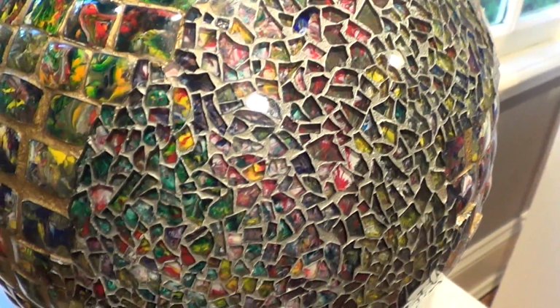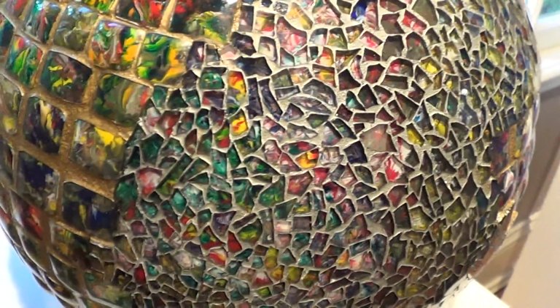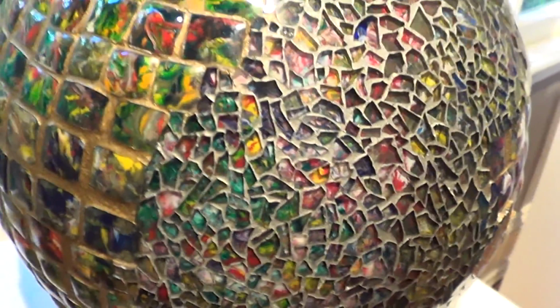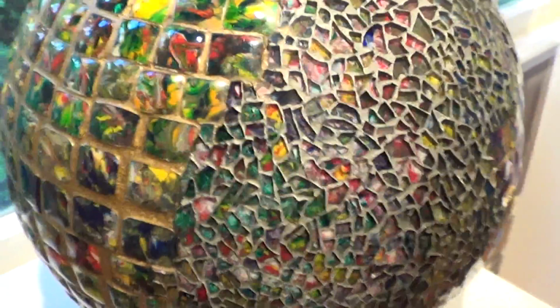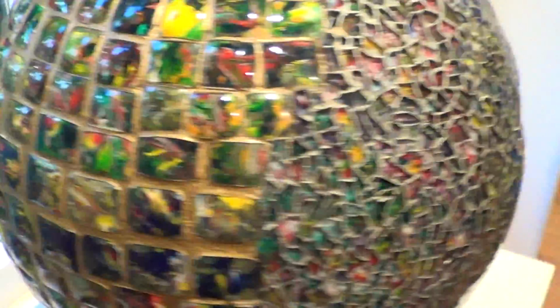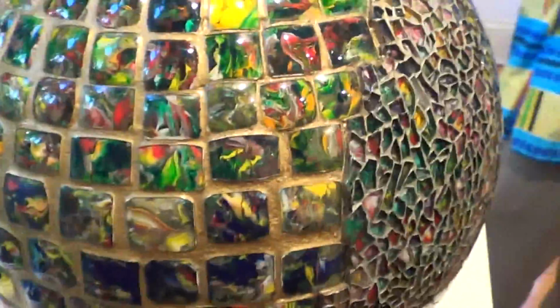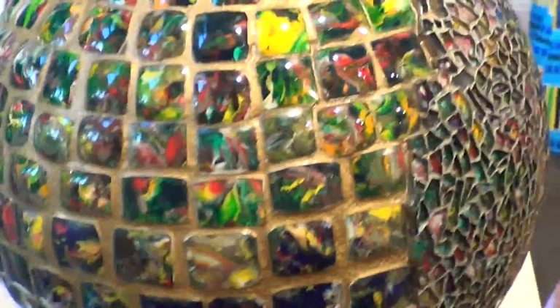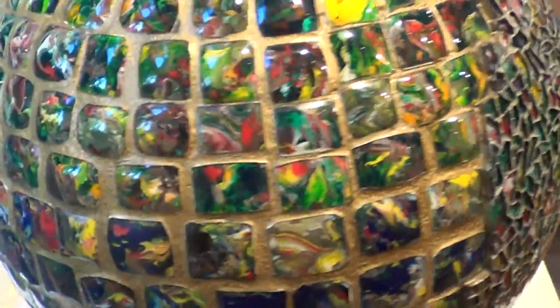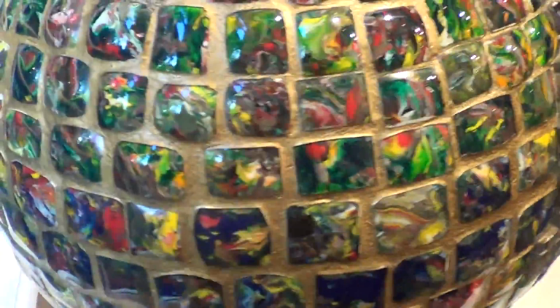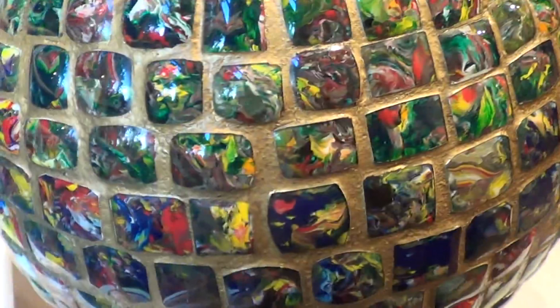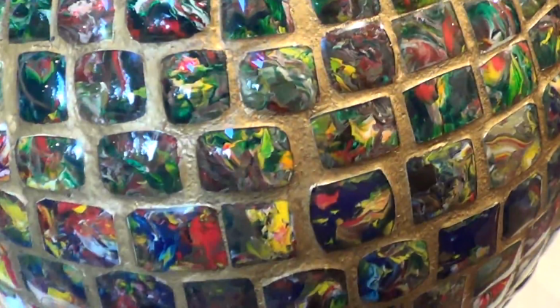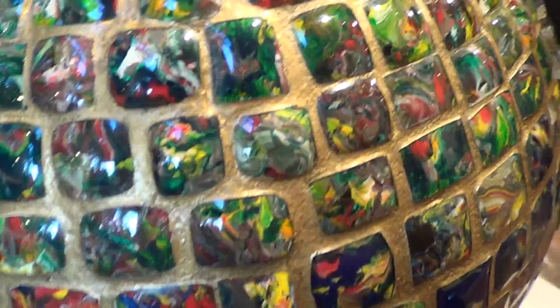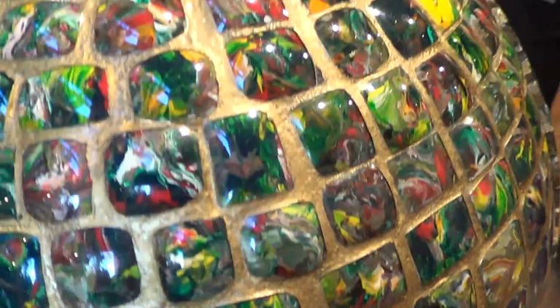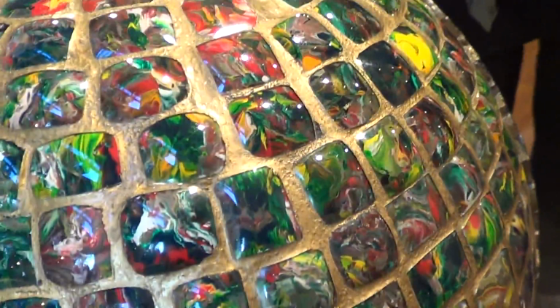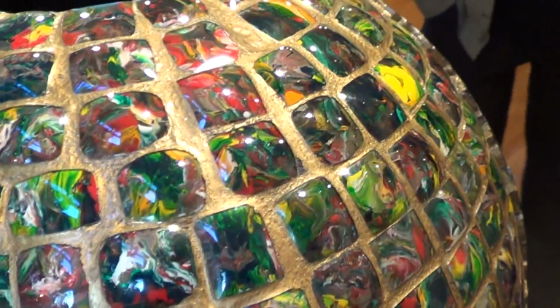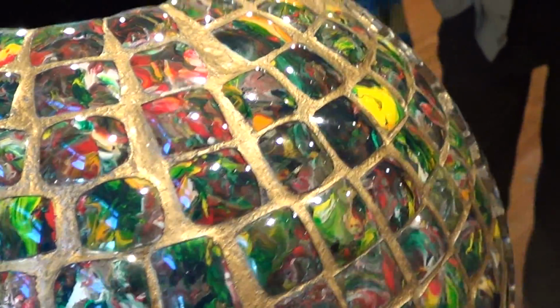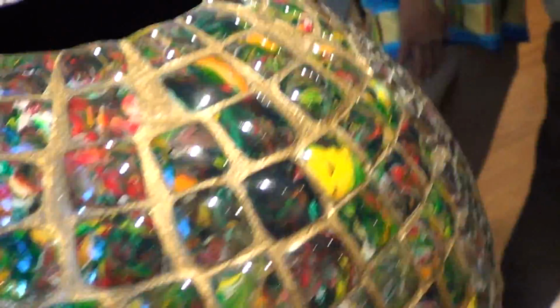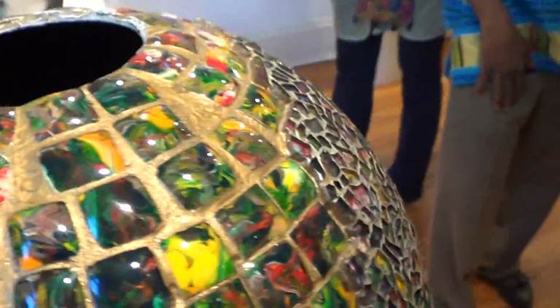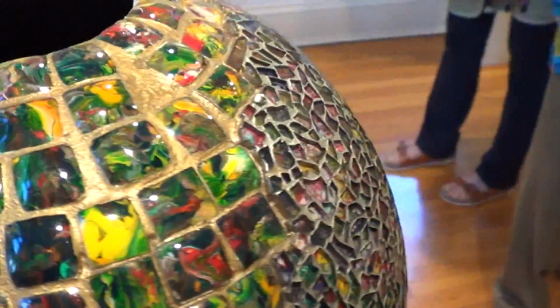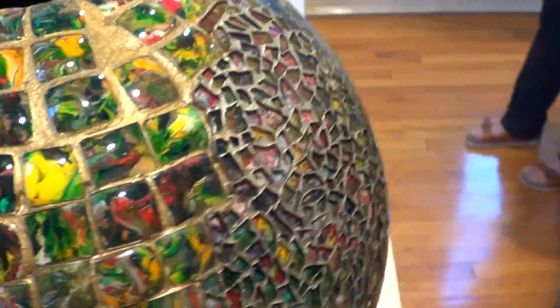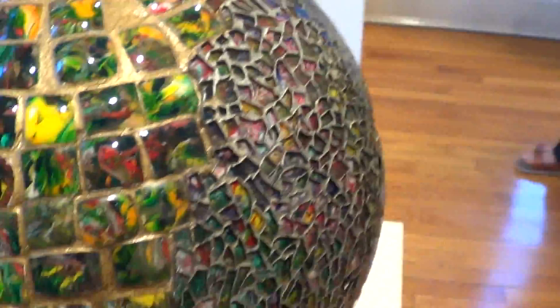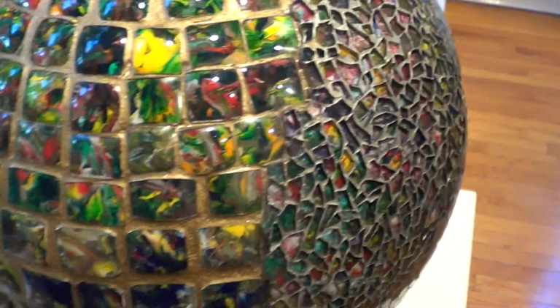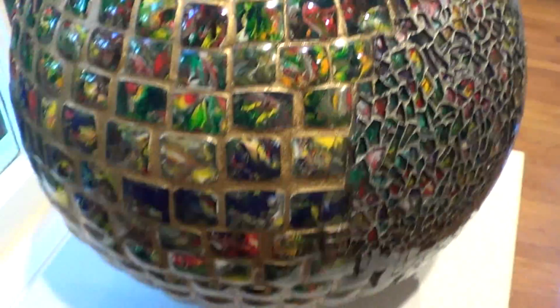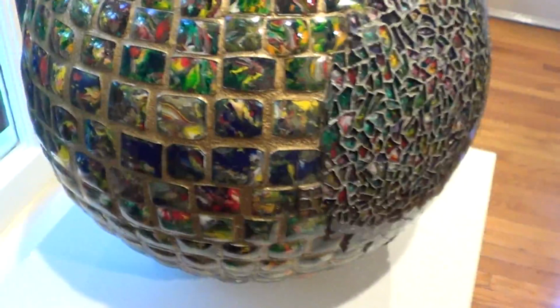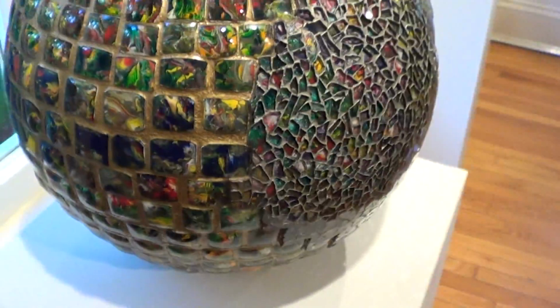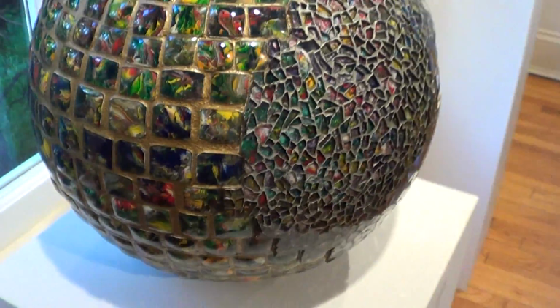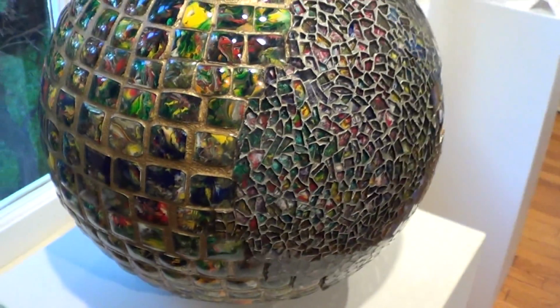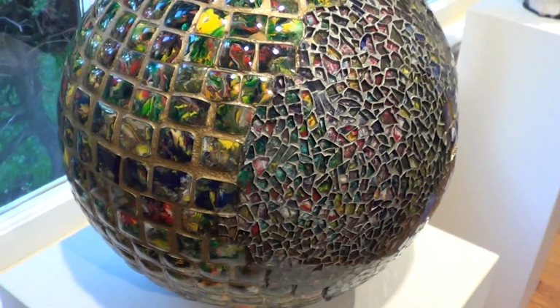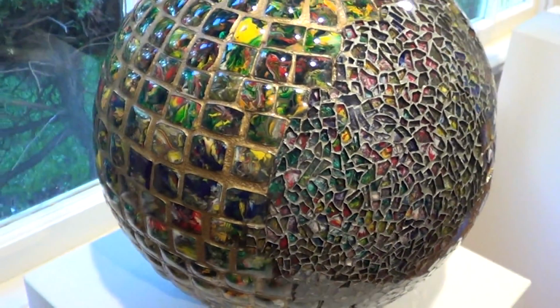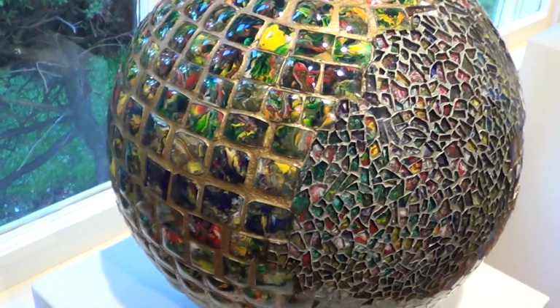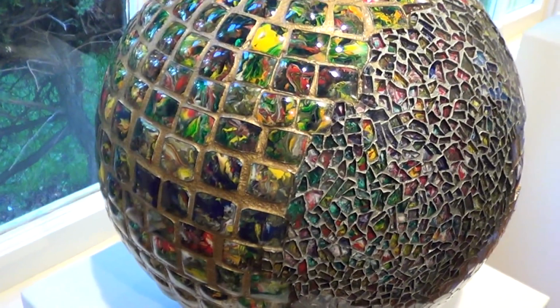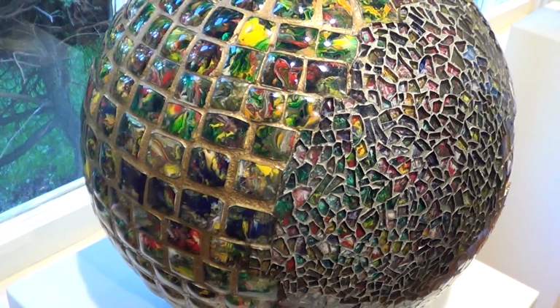Each one is like a little miracle. Thank you for explaining how you did it. Wow. The background is wearing — it's just like it's wearing out.